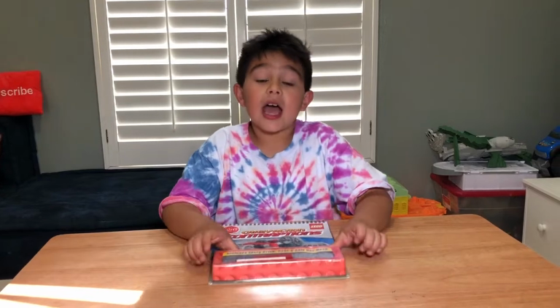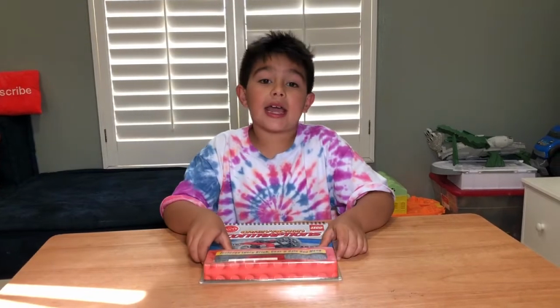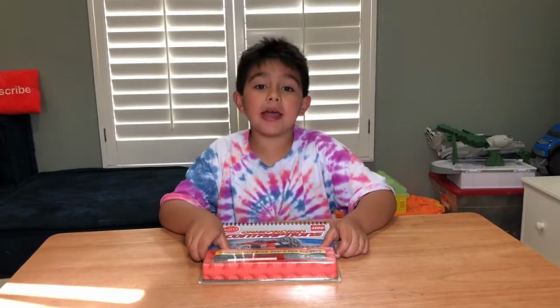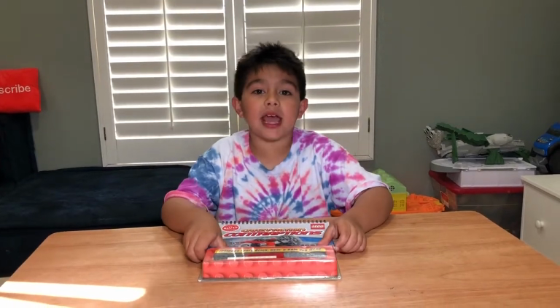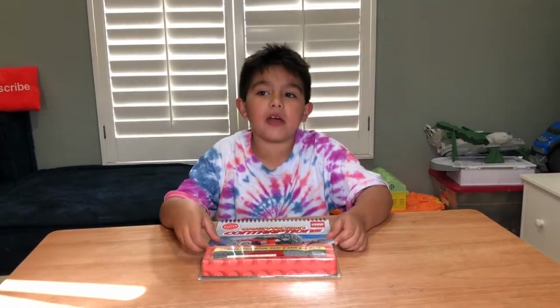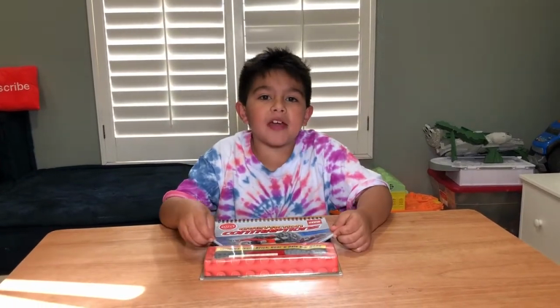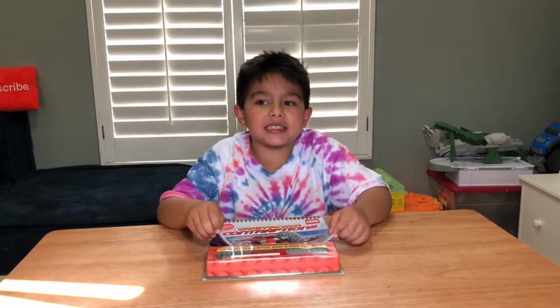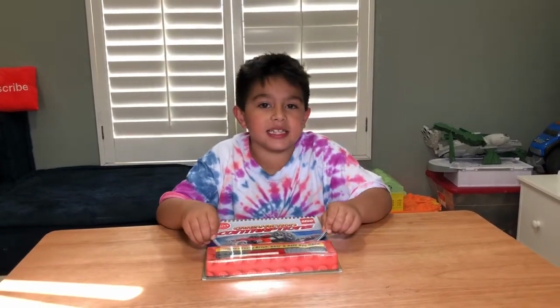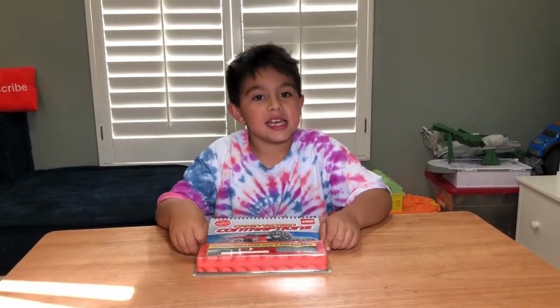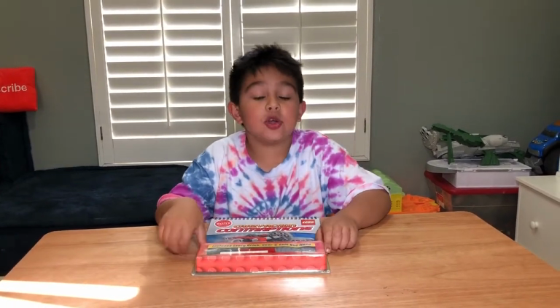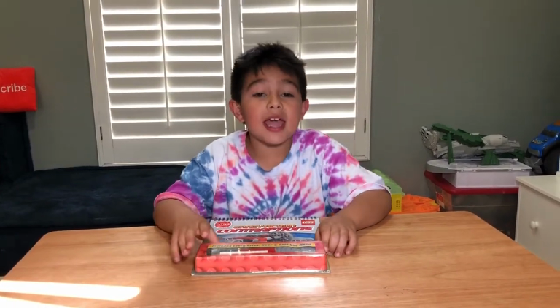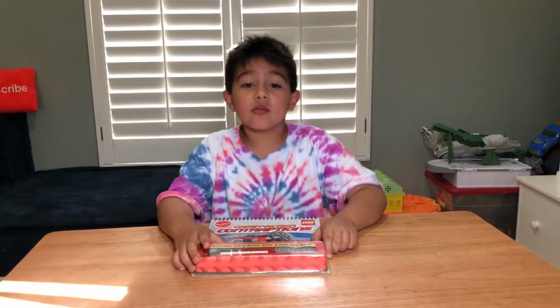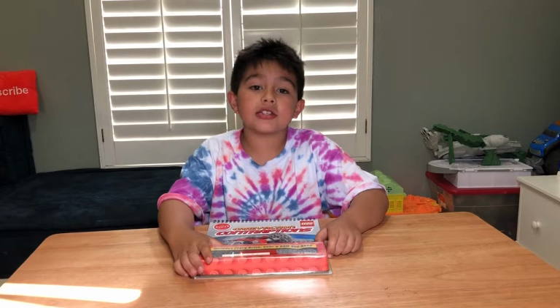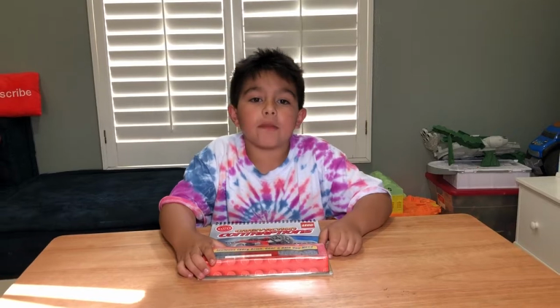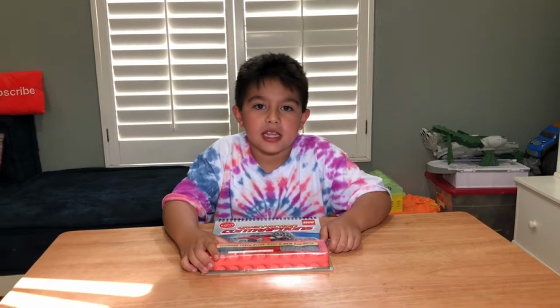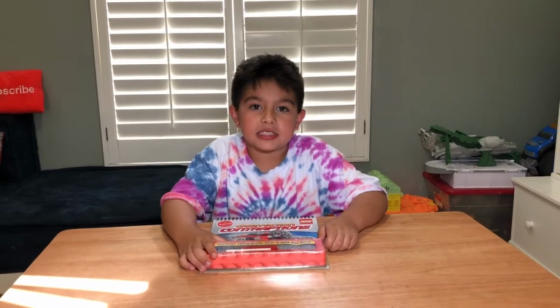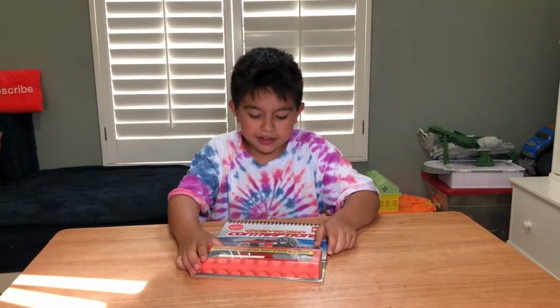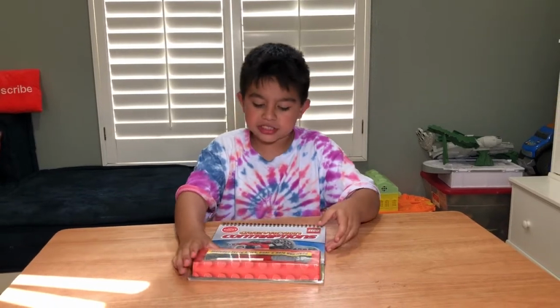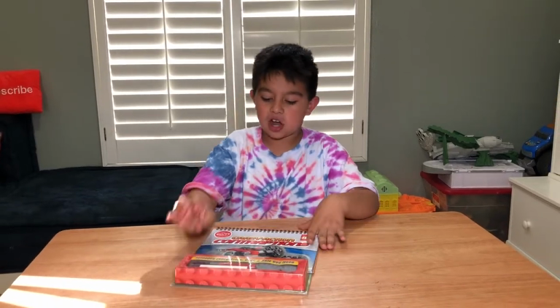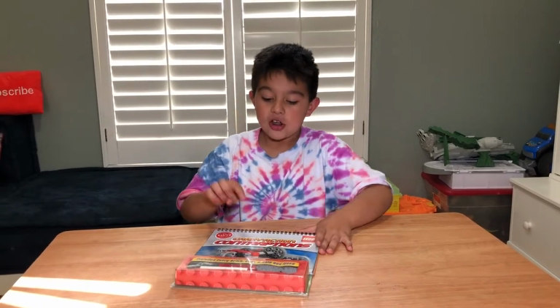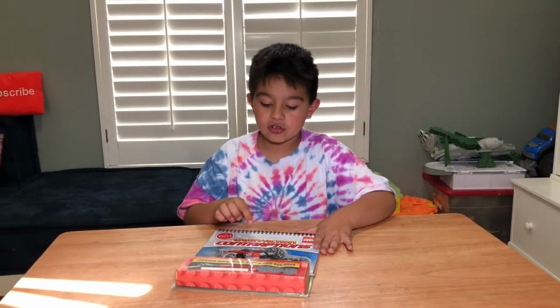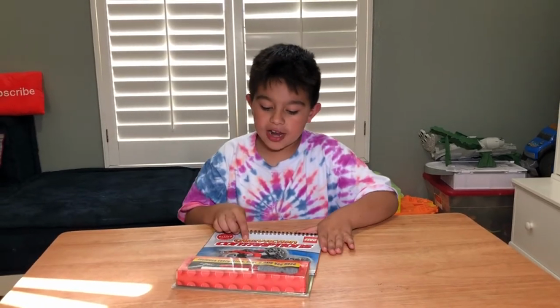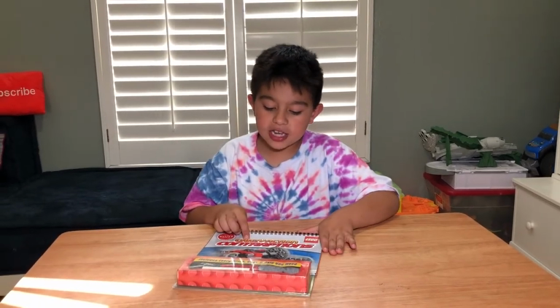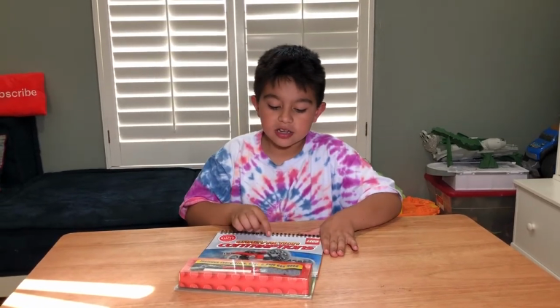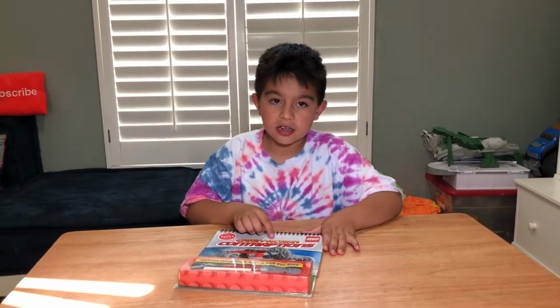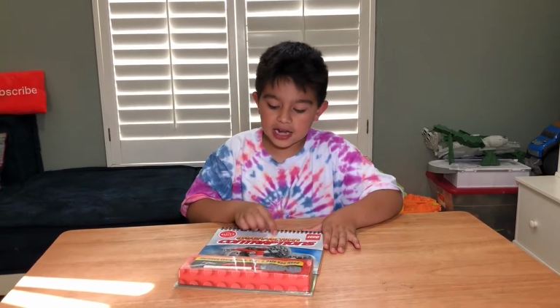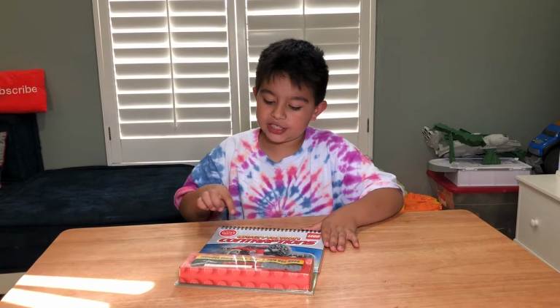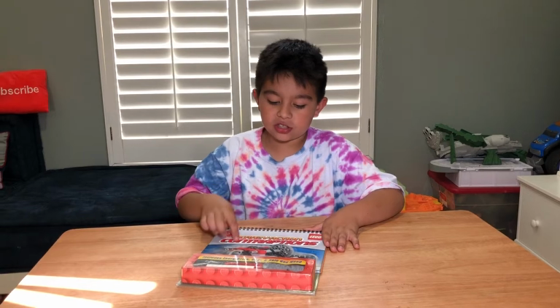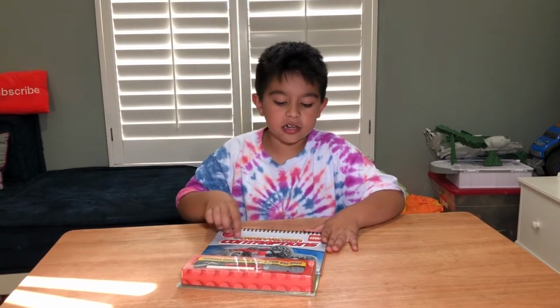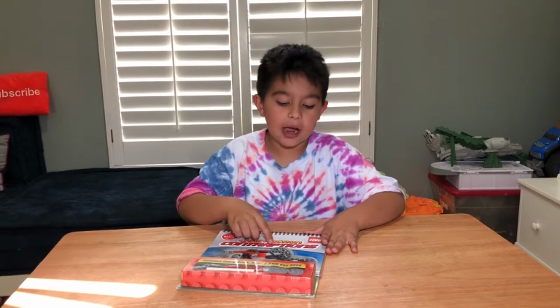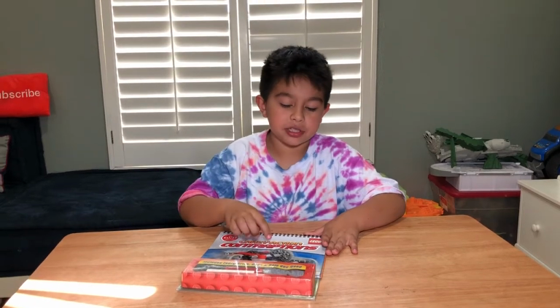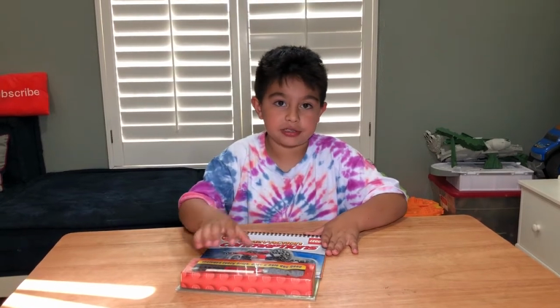Hi, I'm Daniel from the Razz Kids and today we're going to open this Lego set called Crazy Actions Contractions.